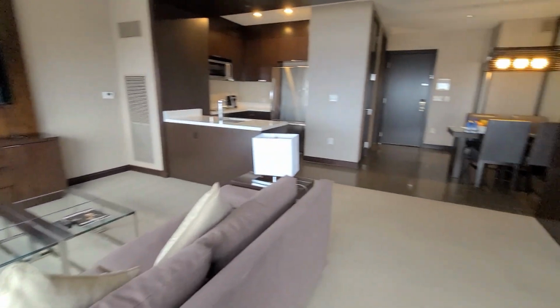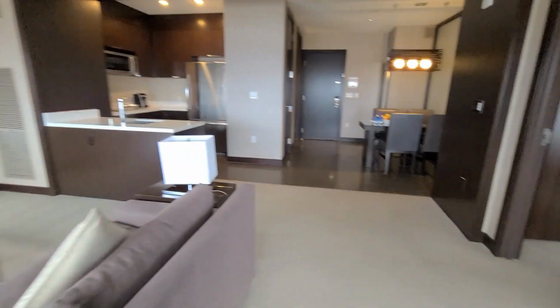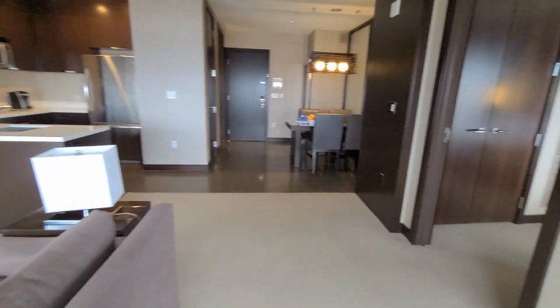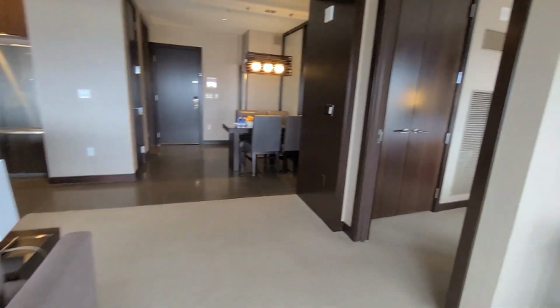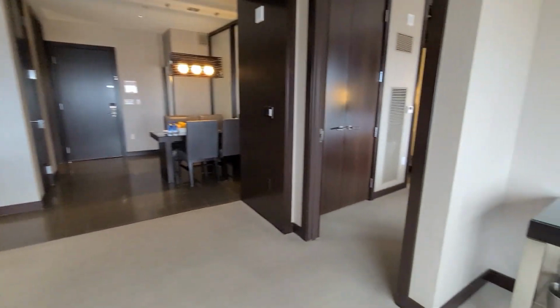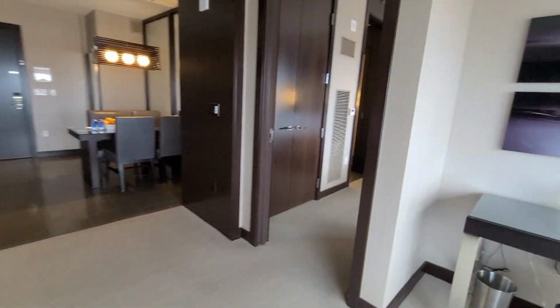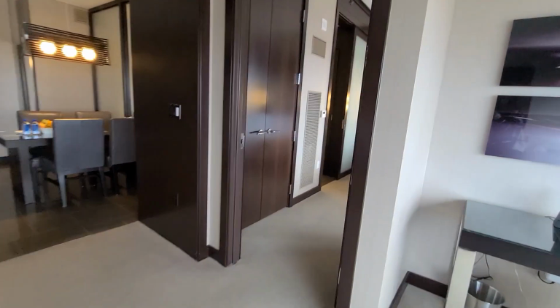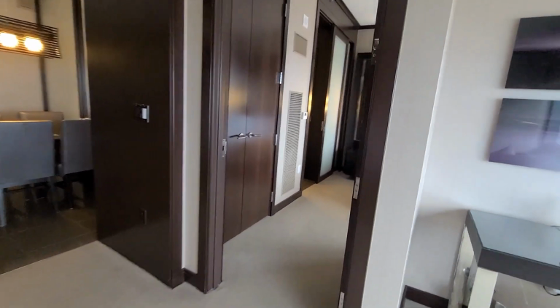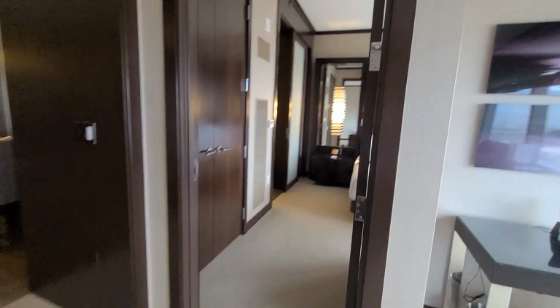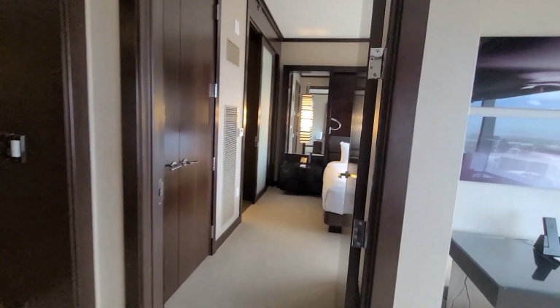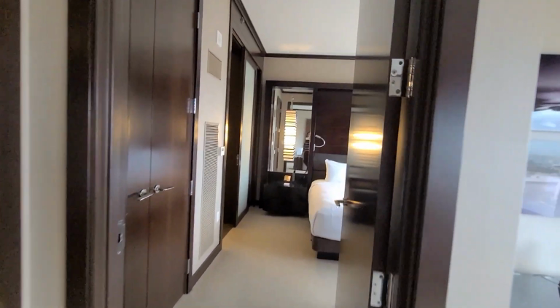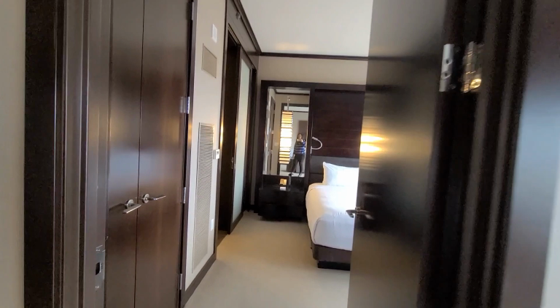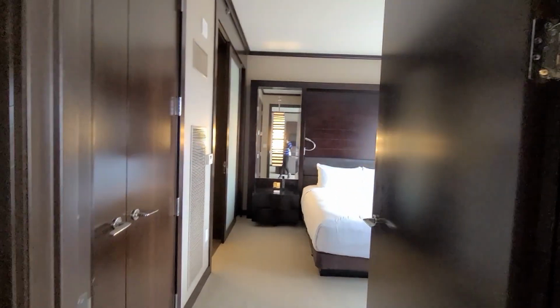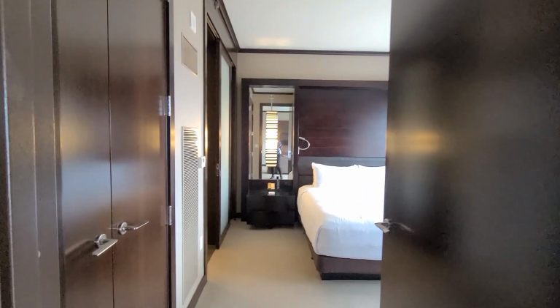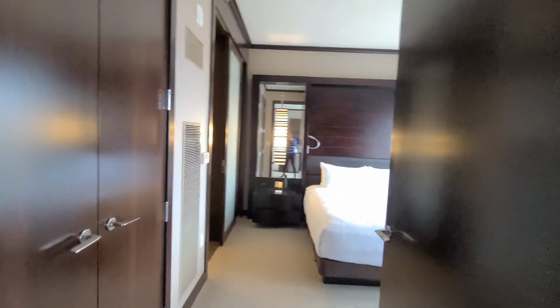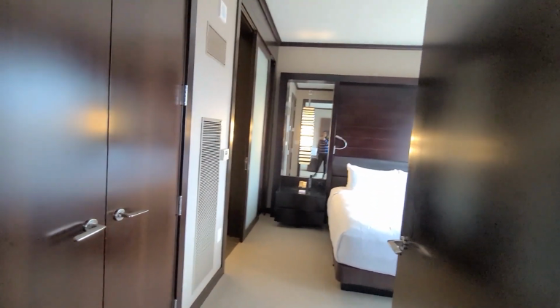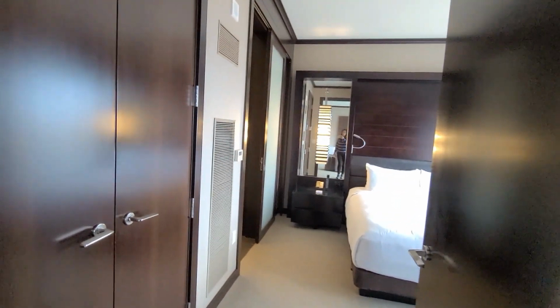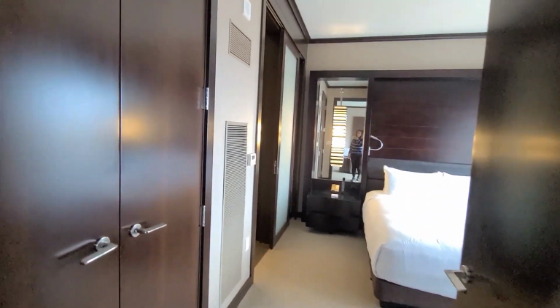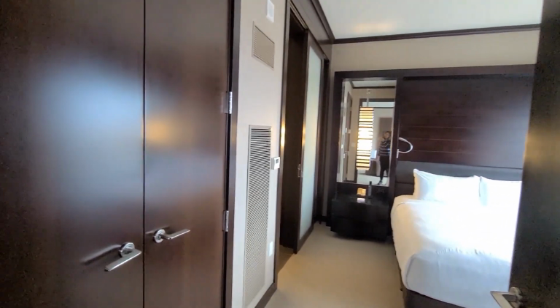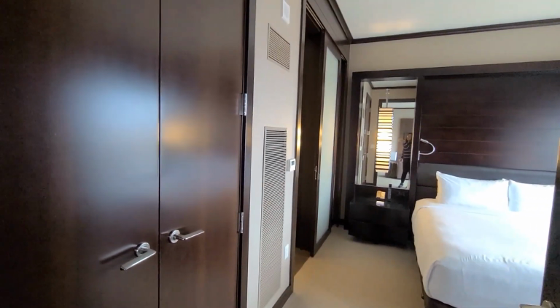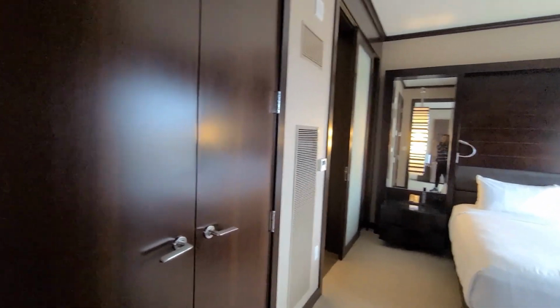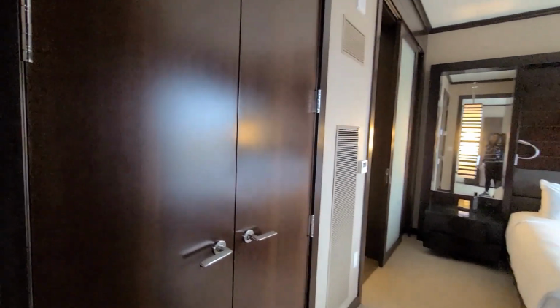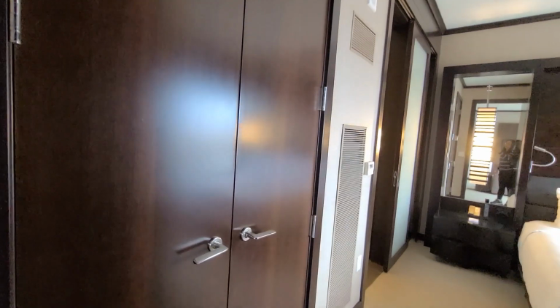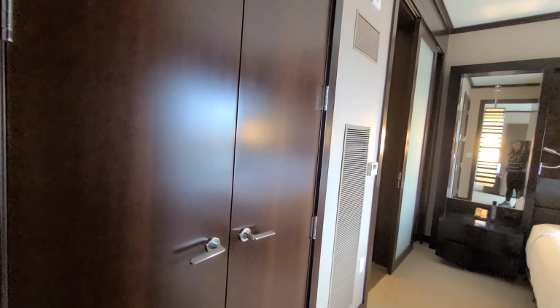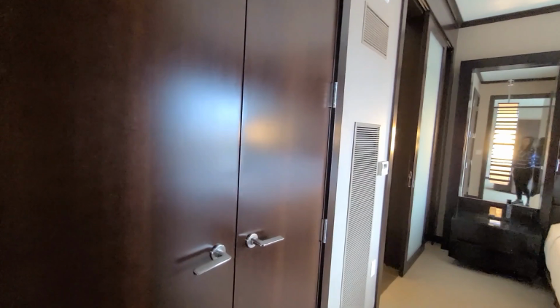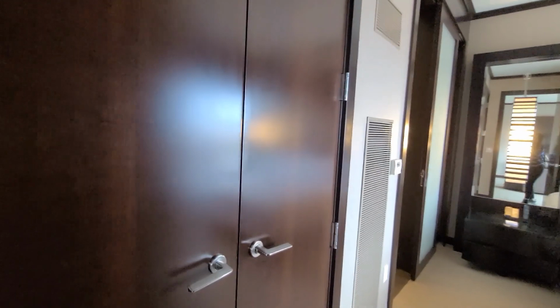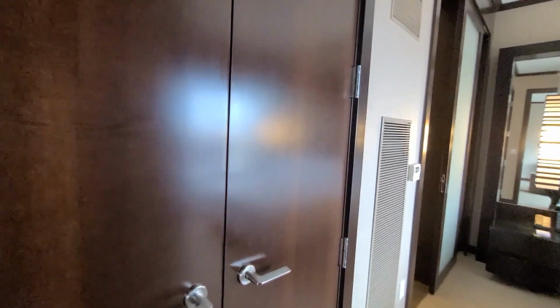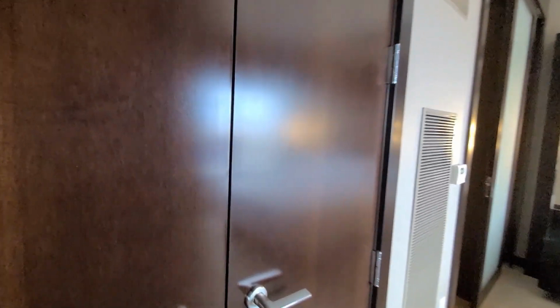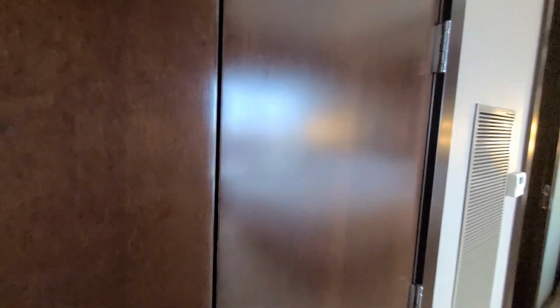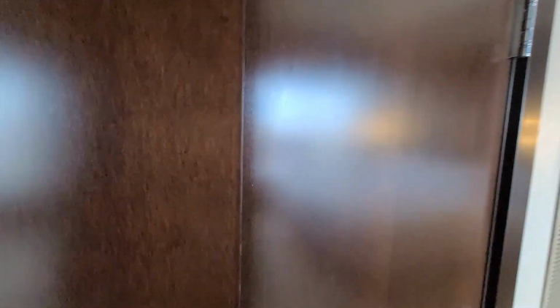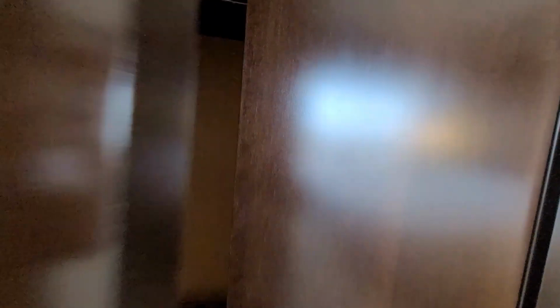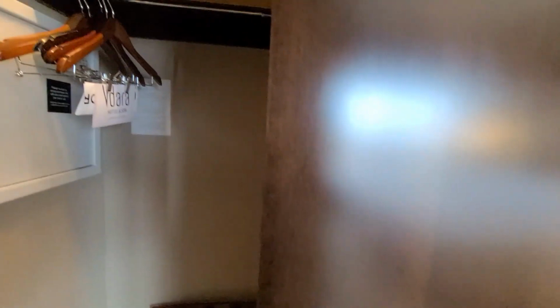Let's go to the bedroom. We found out that the bedroom door is very thick, so when you close the door you cannot hear anything from the outside.